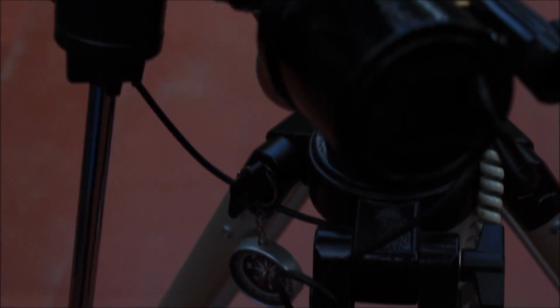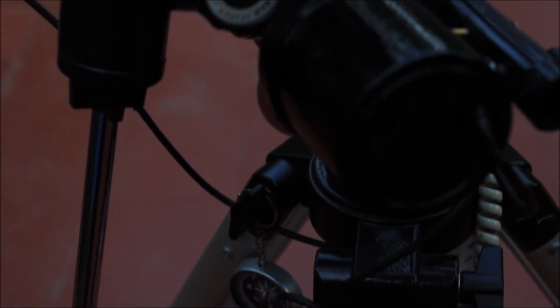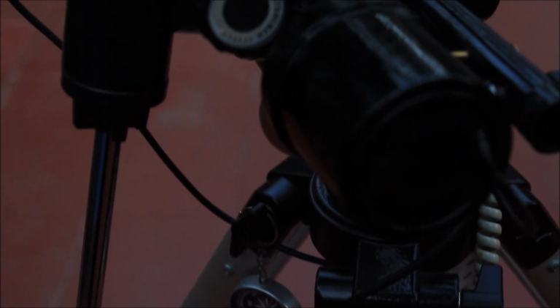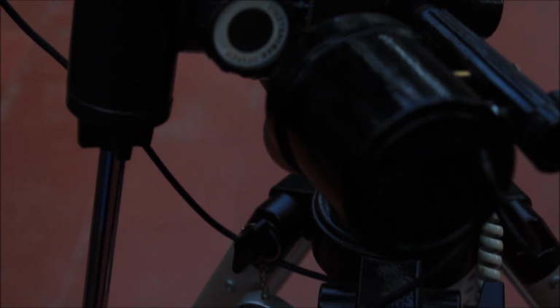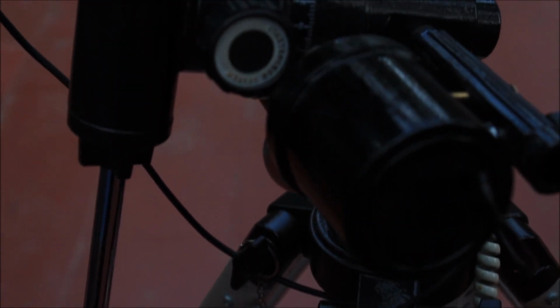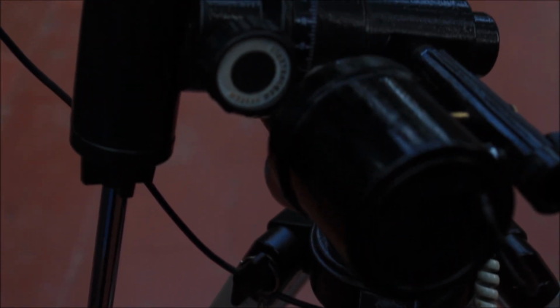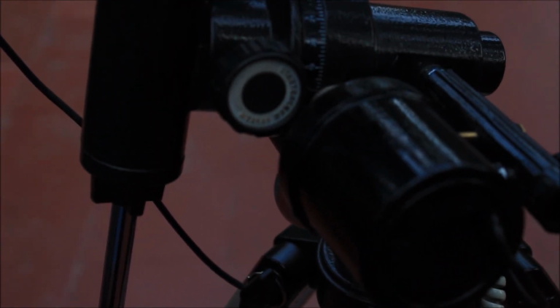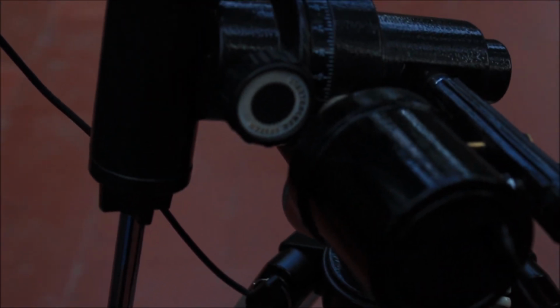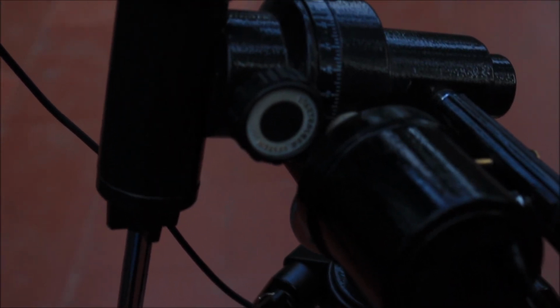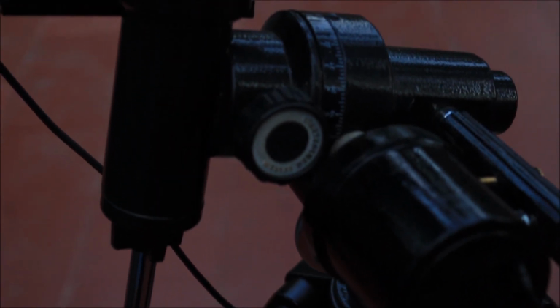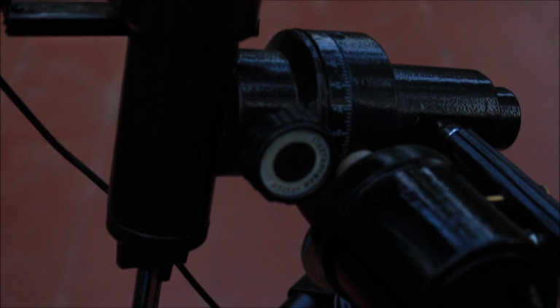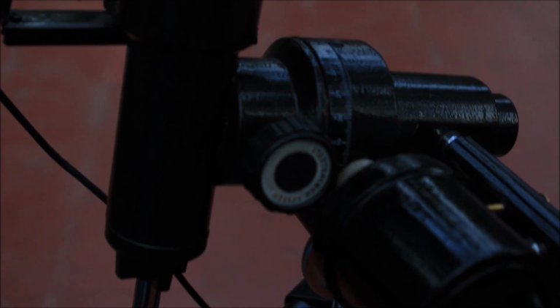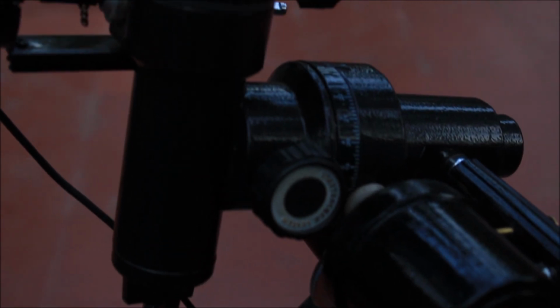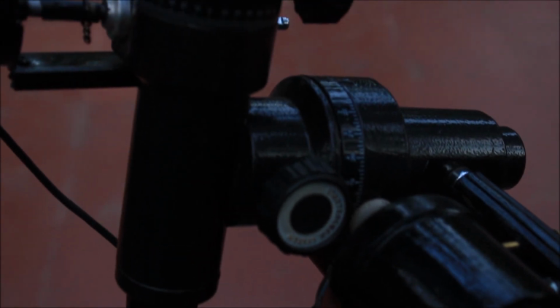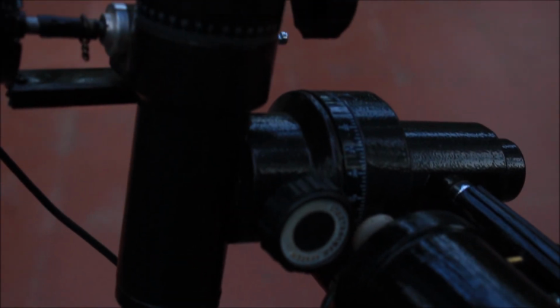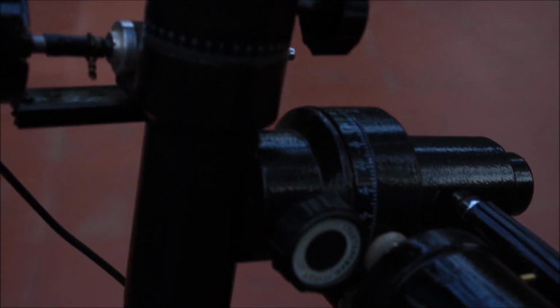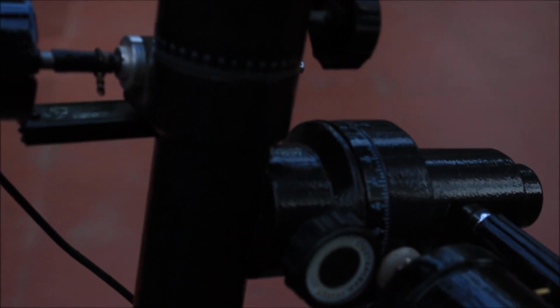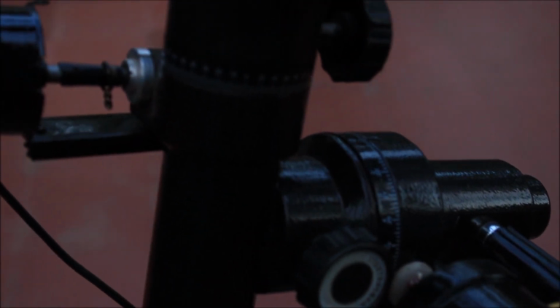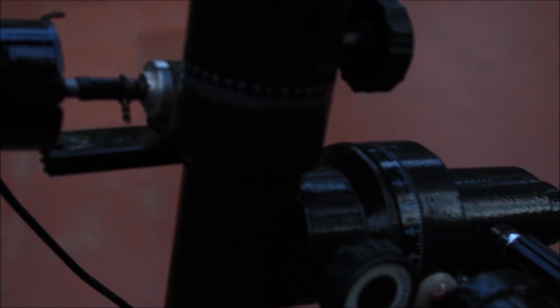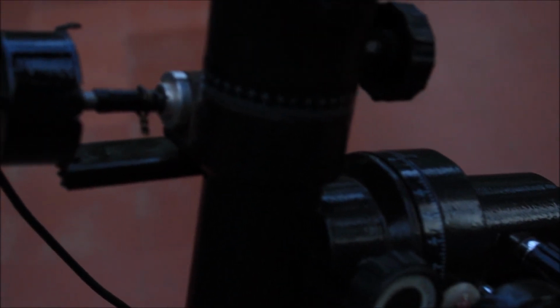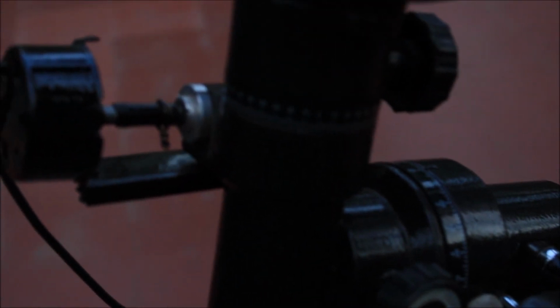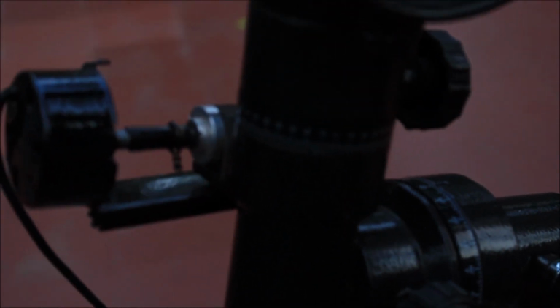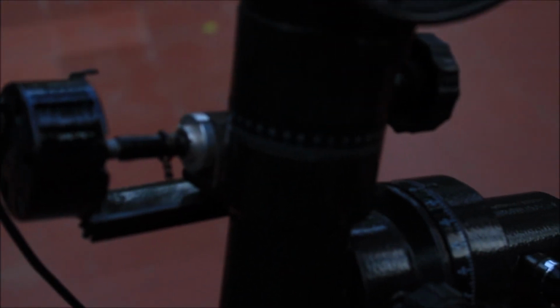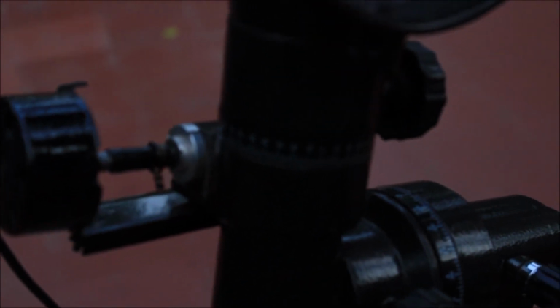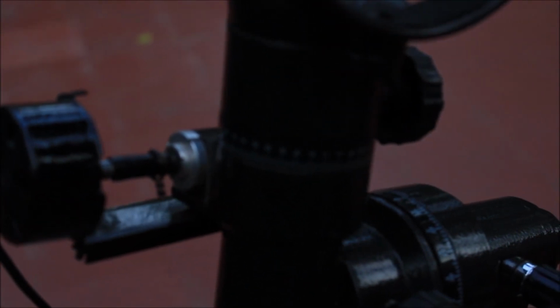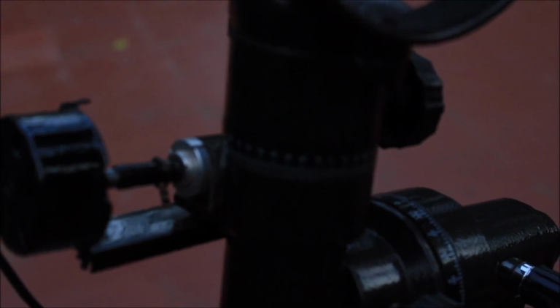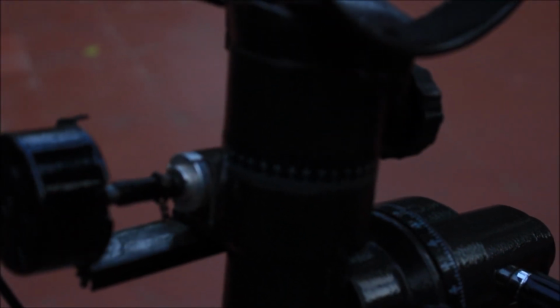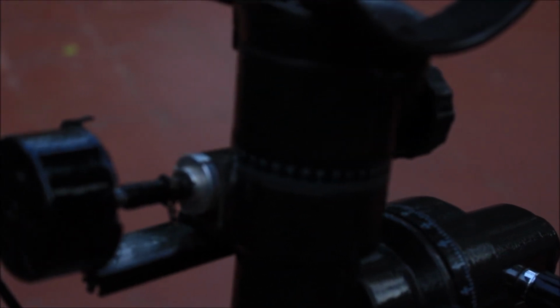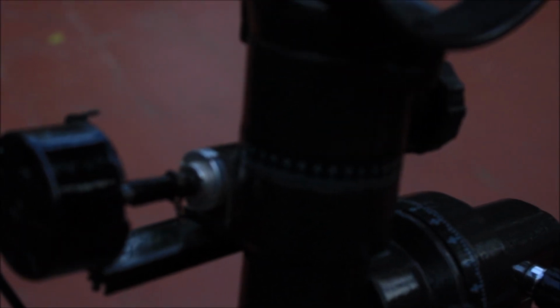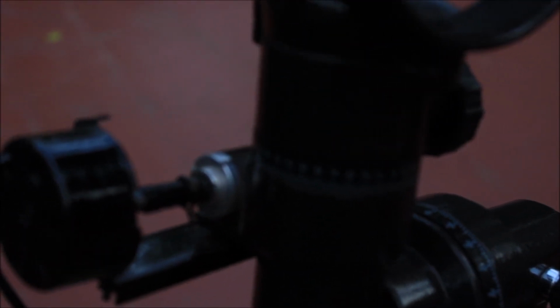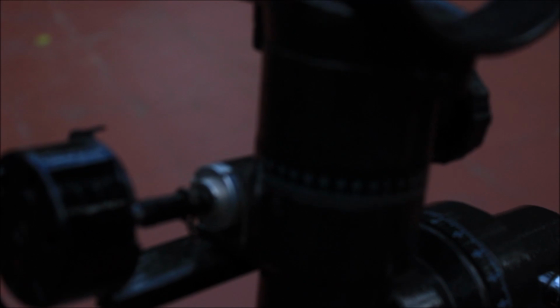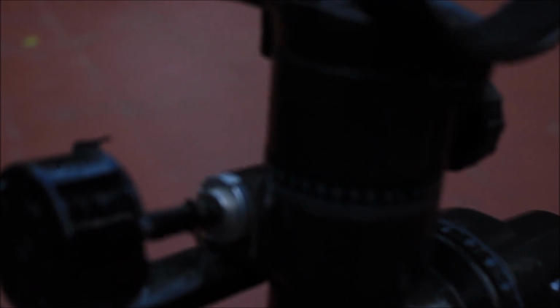The mount I will be using is a simple equatorial mount with my own mate tracker attached to it.